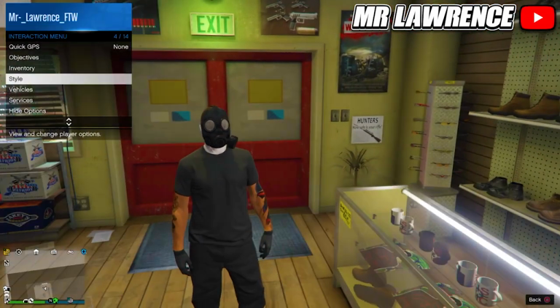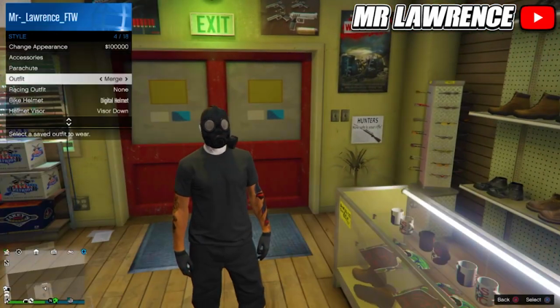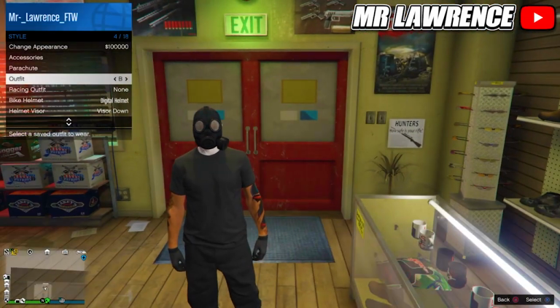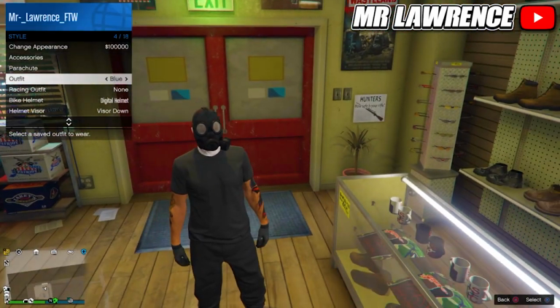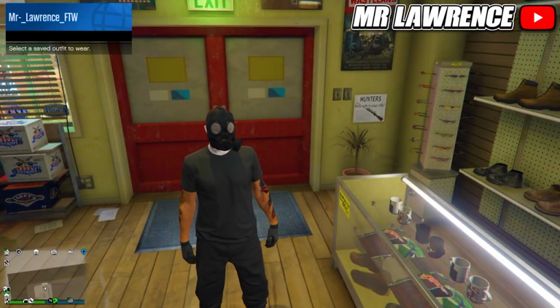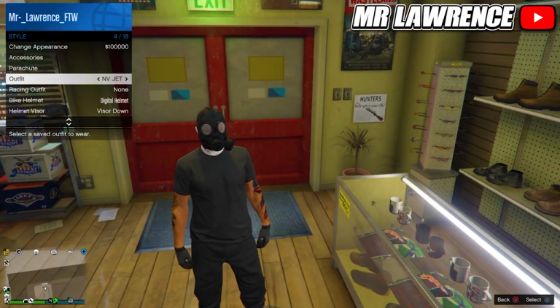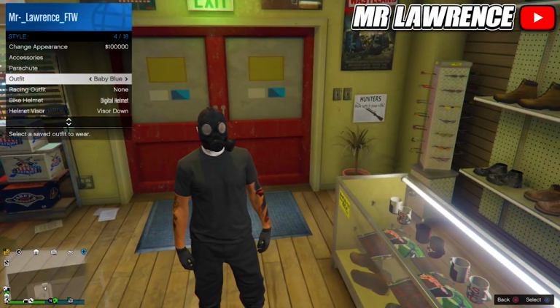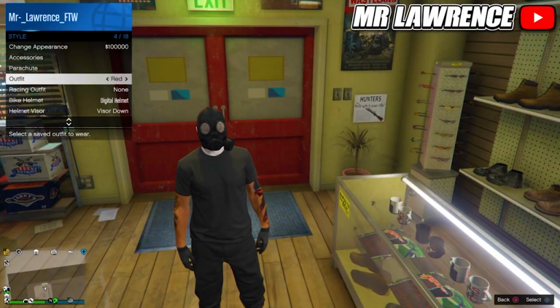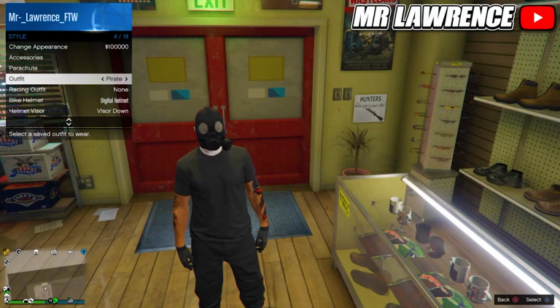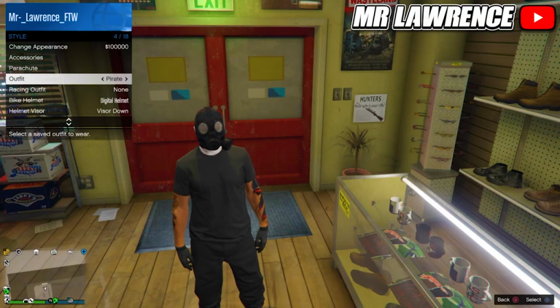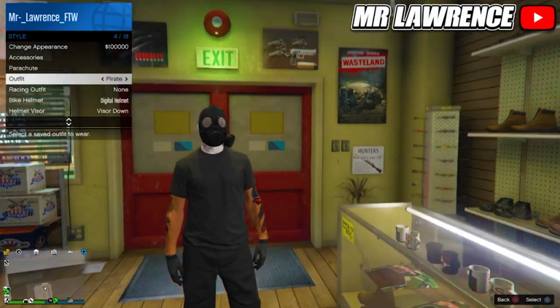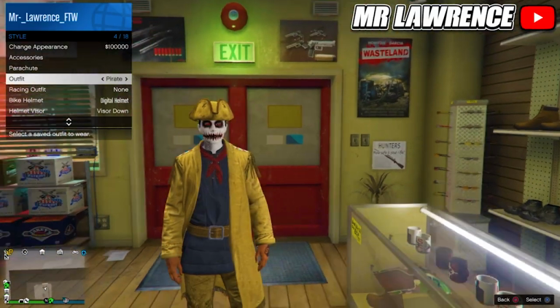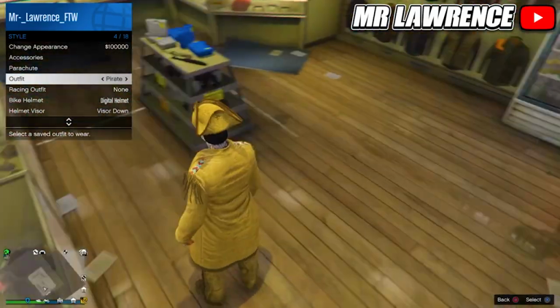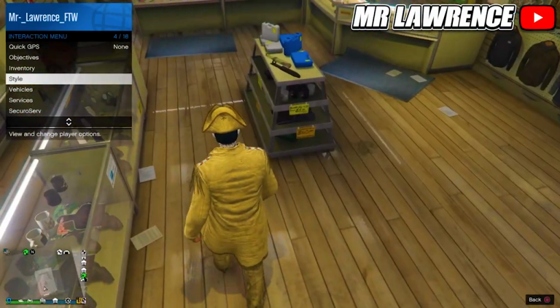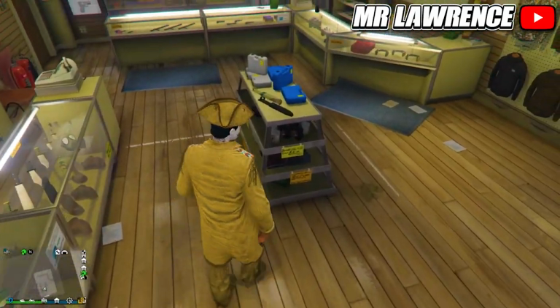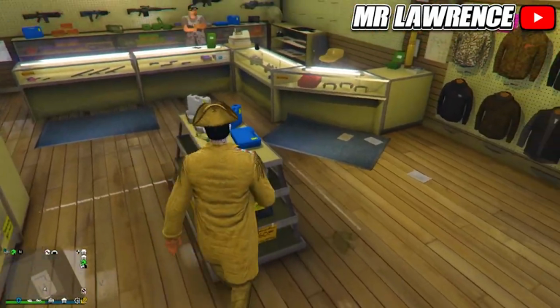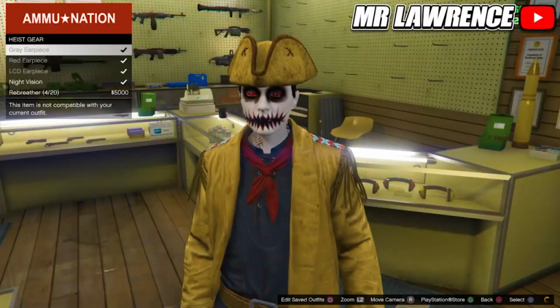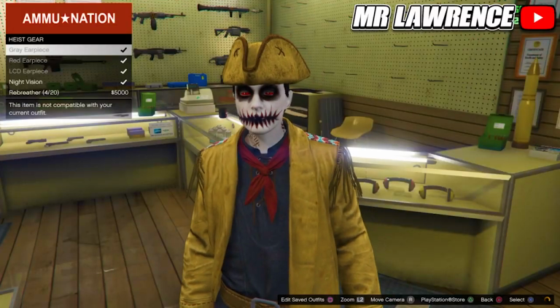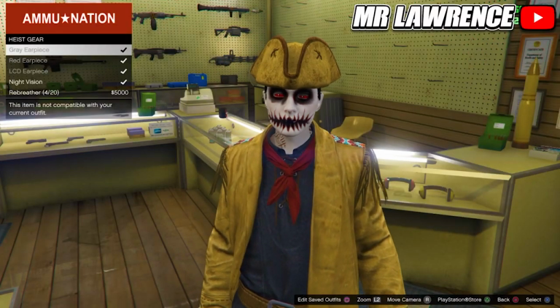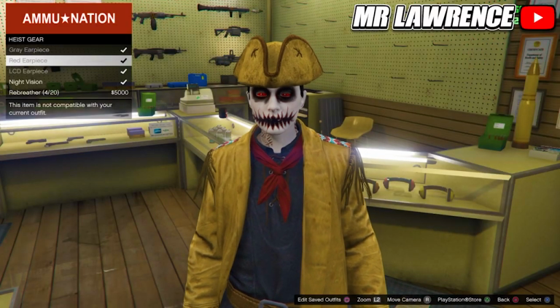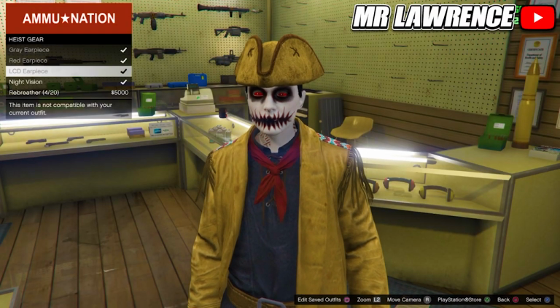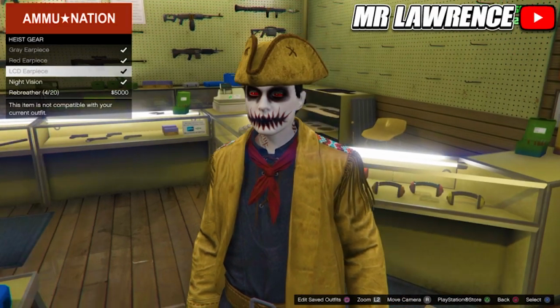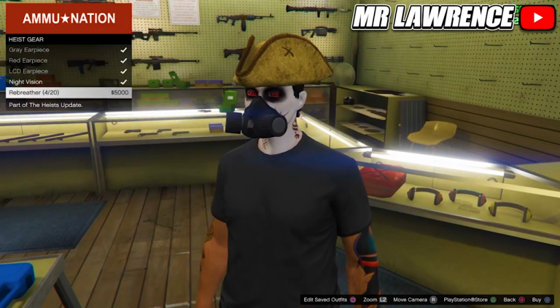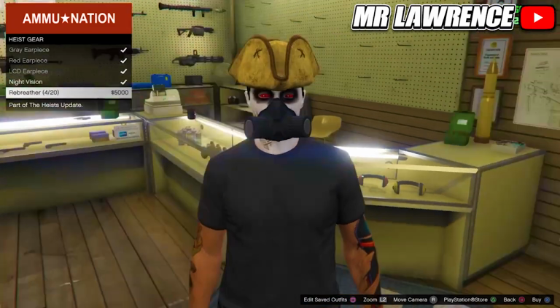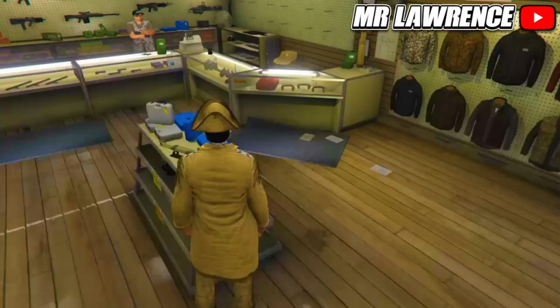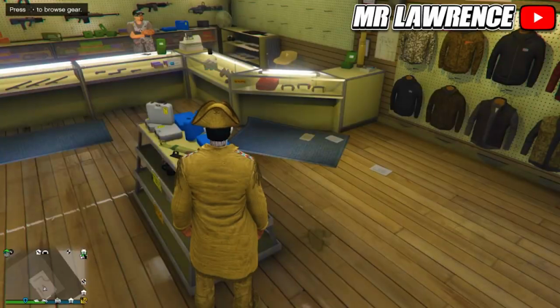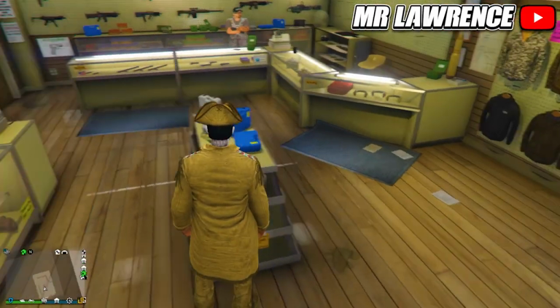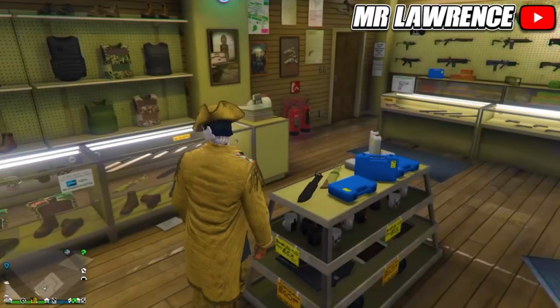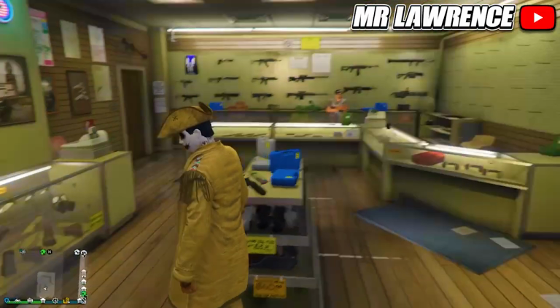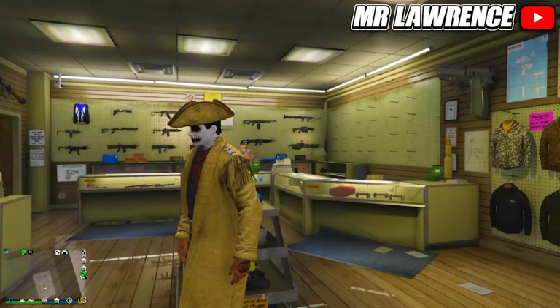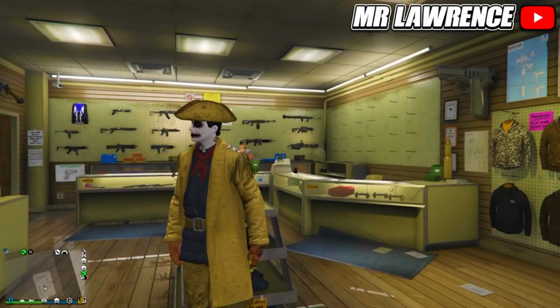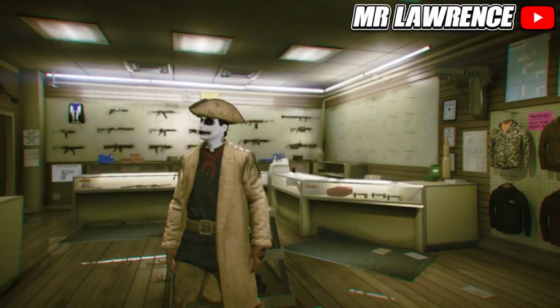When you spawn back, you will need to equip the frontier outfit. It's under special outfits in your wardrobe. I already saved it so I will just equip it now. For the next part you will also need an earpiece or rebreather.